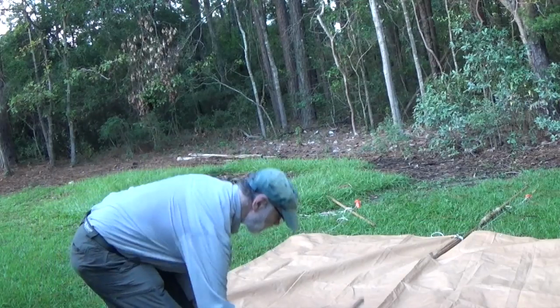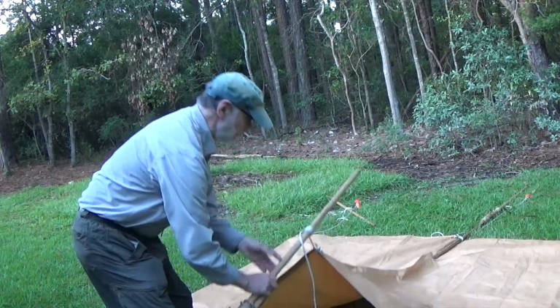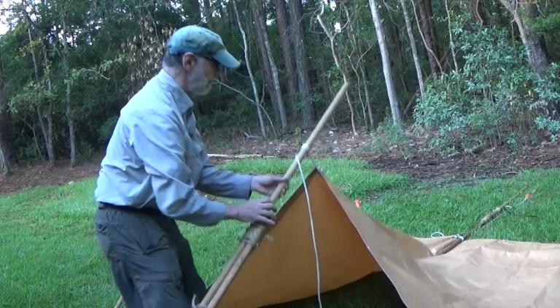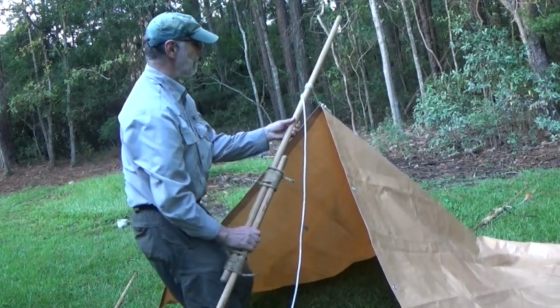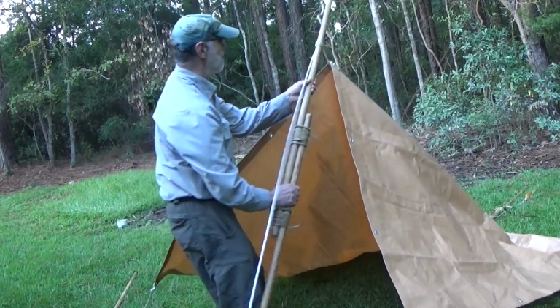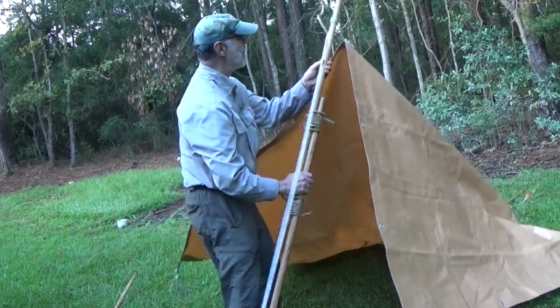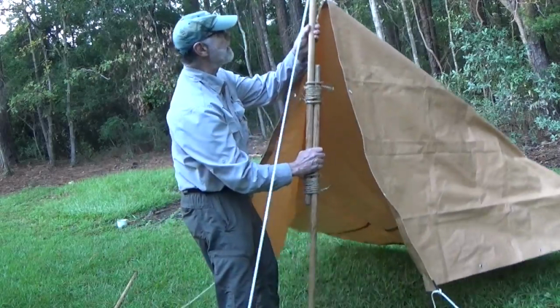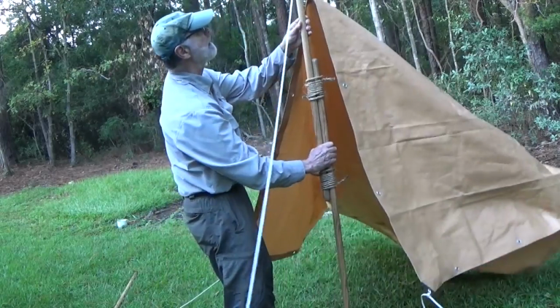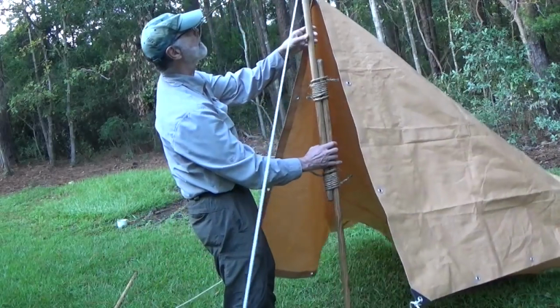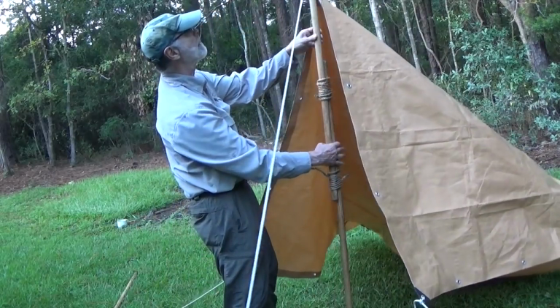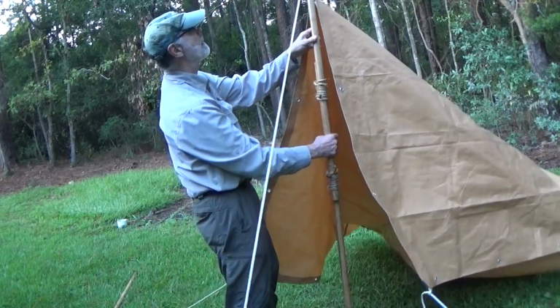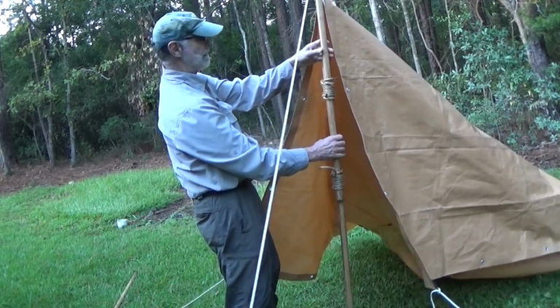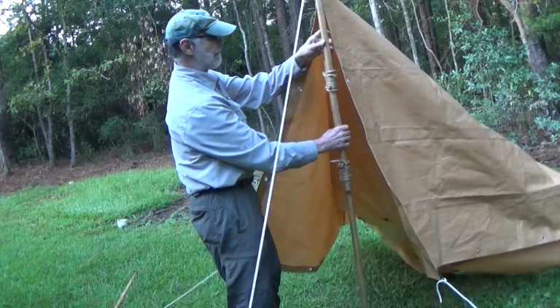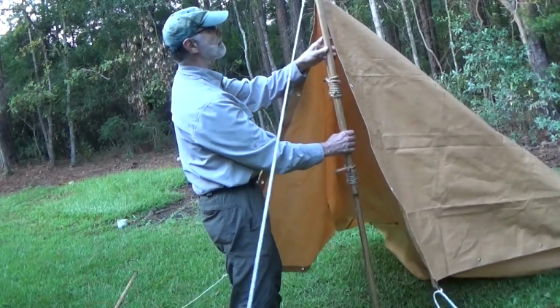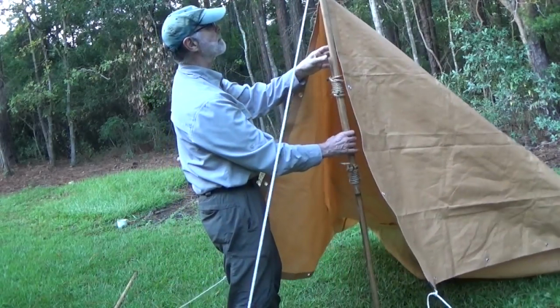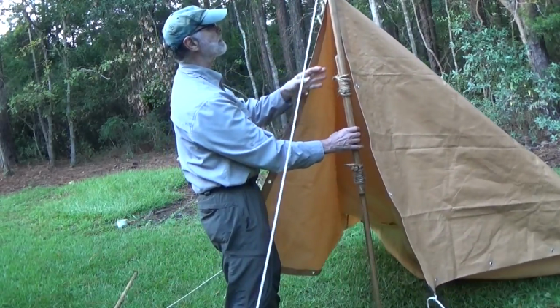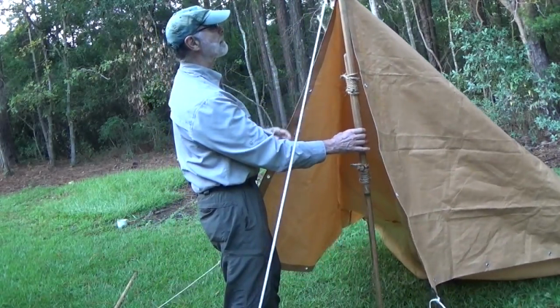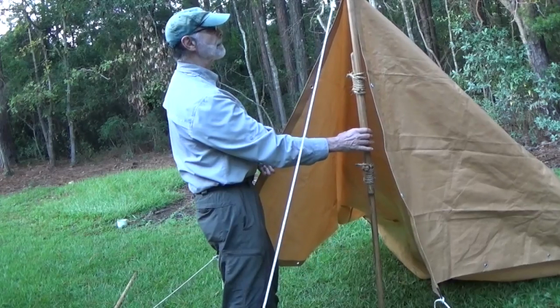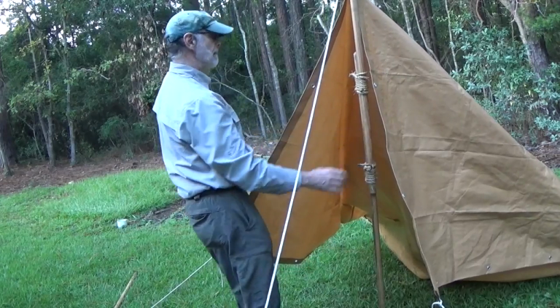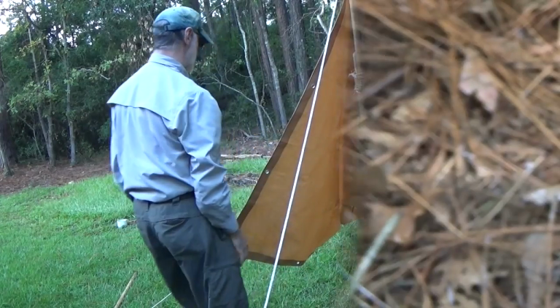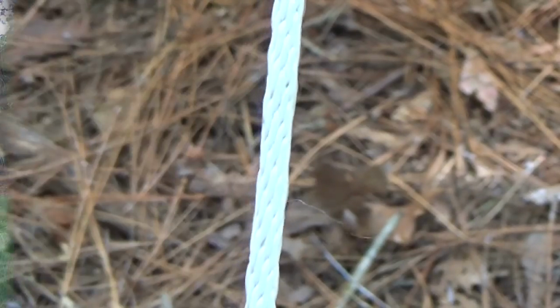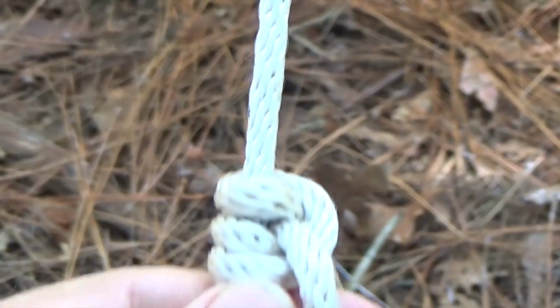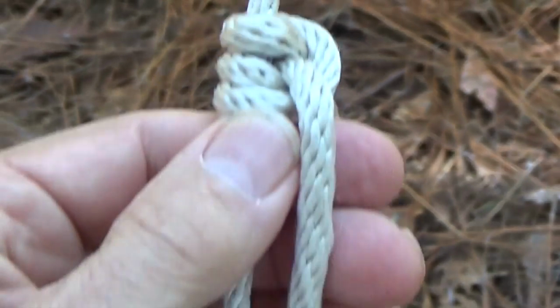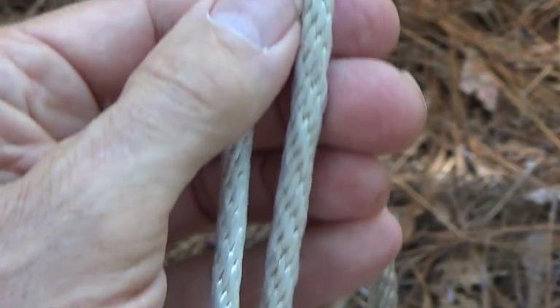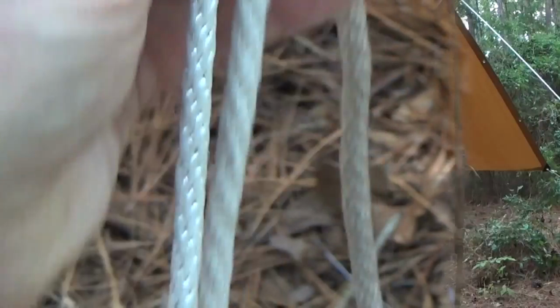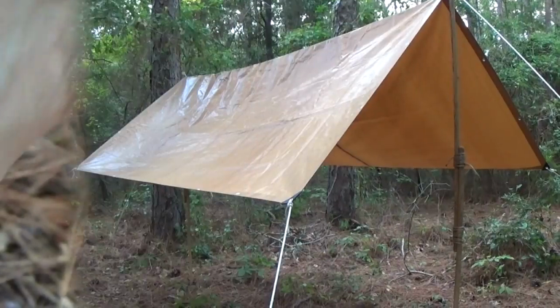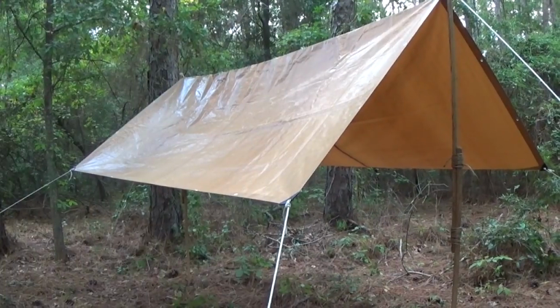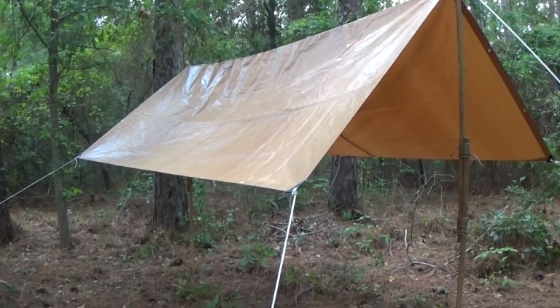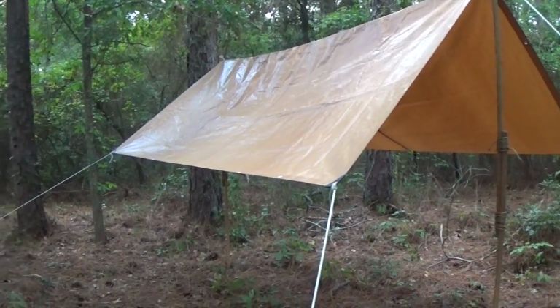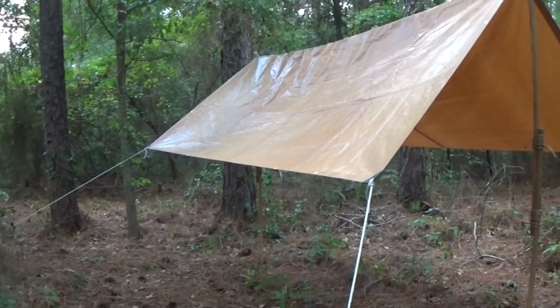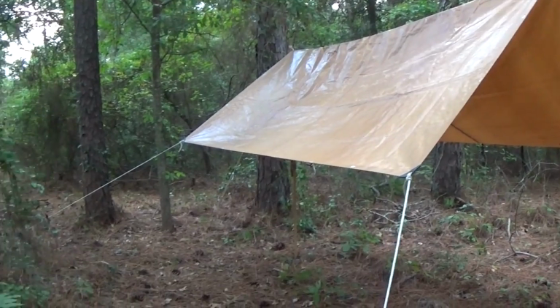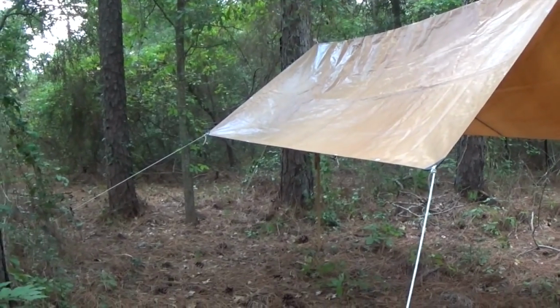When all lines are attached, the tarp can be raised by lifting the upright poles to a vertical position. Once it's standing, adjust the tension on all guy lines so the edges of the tarp are tight and square.